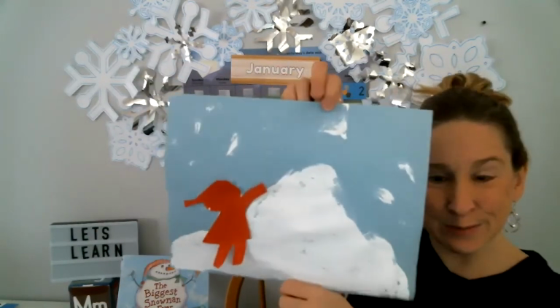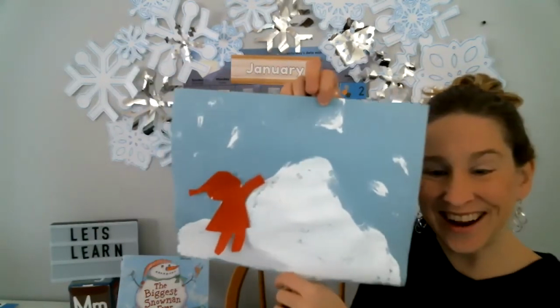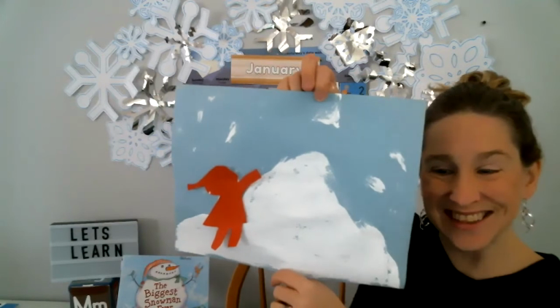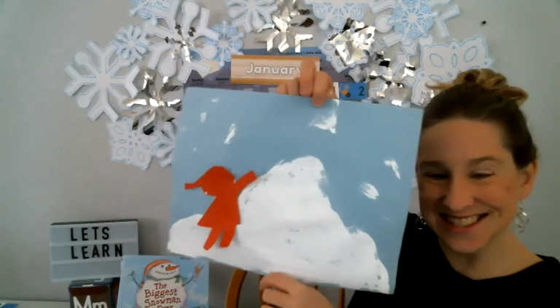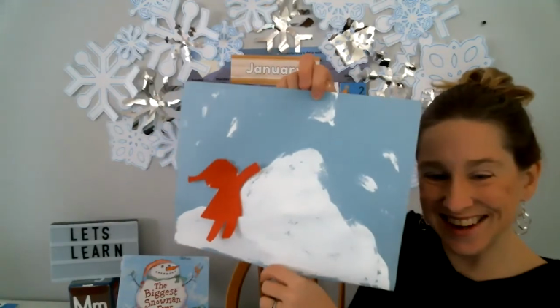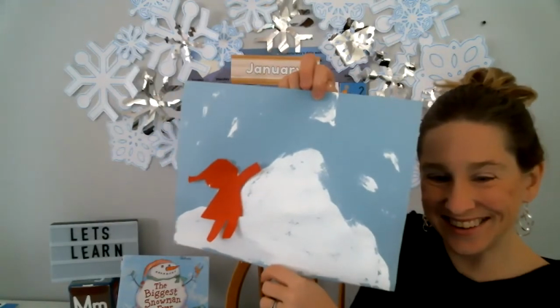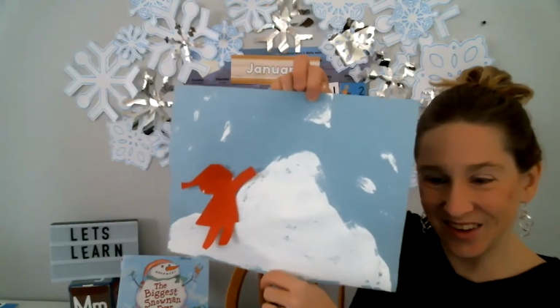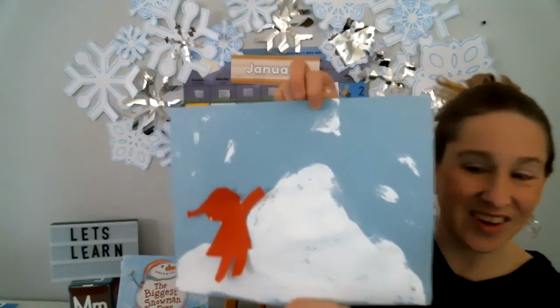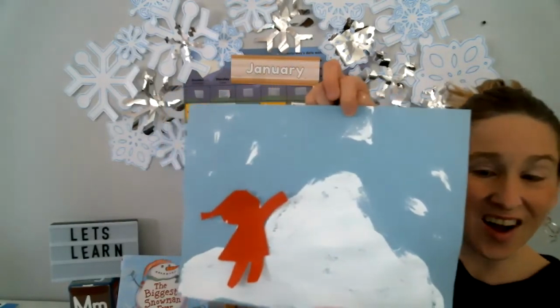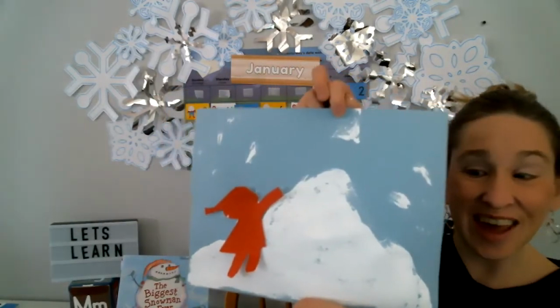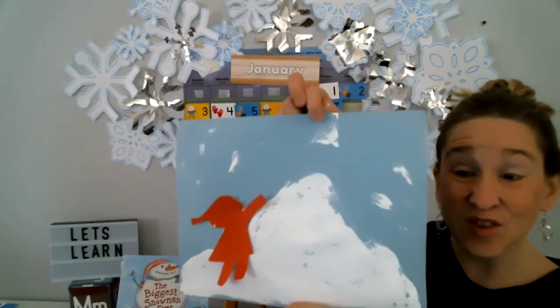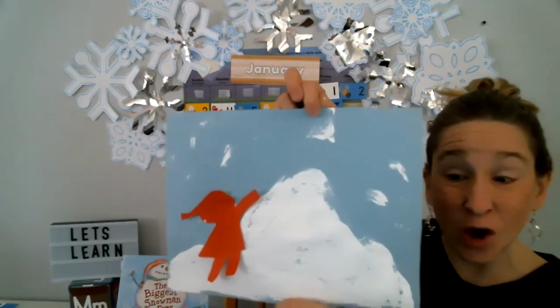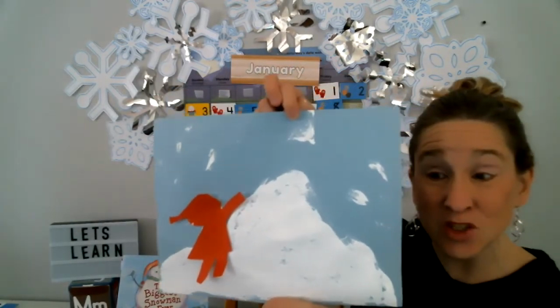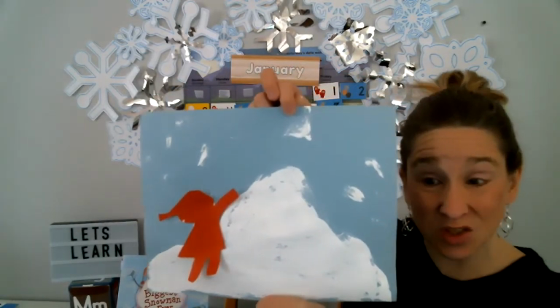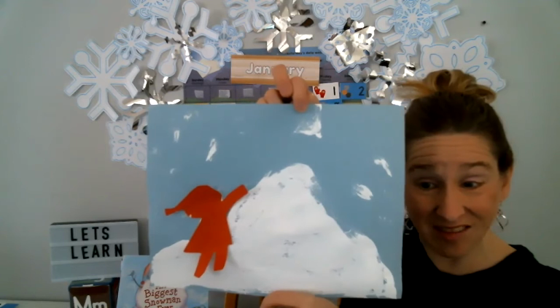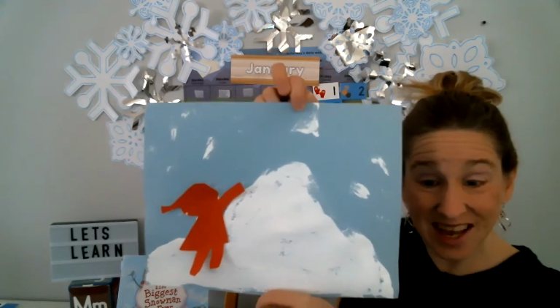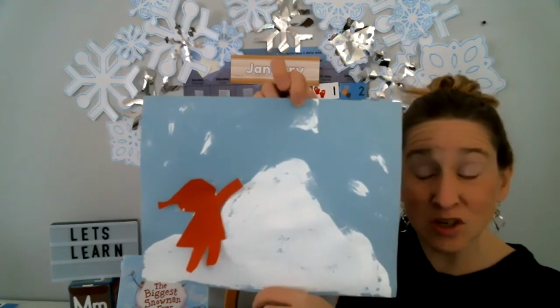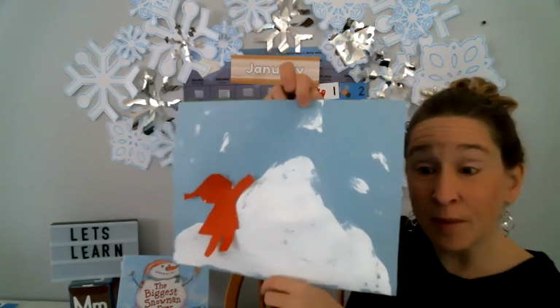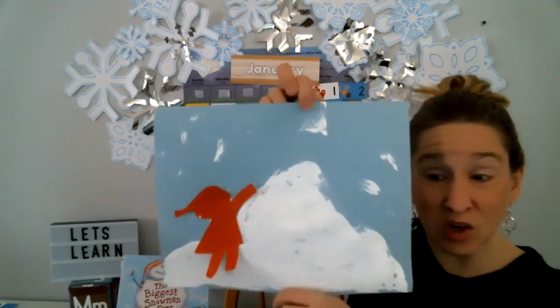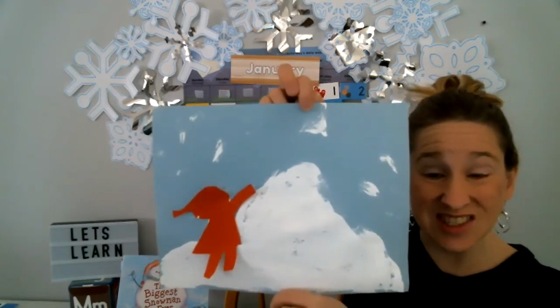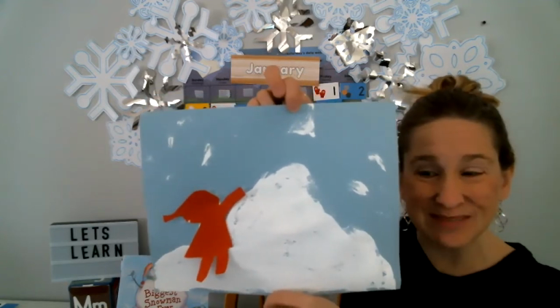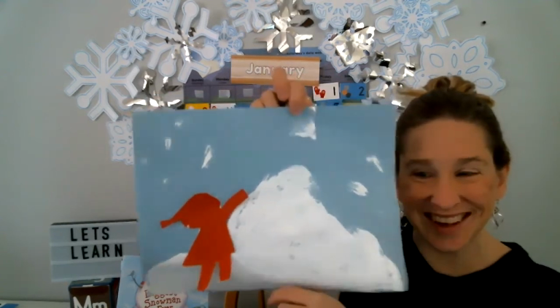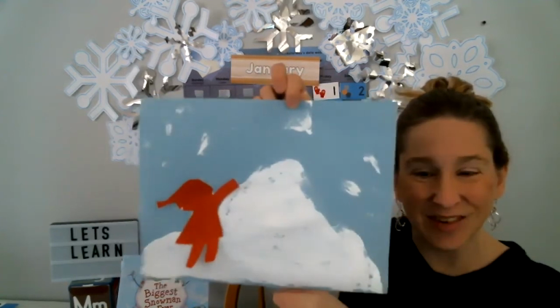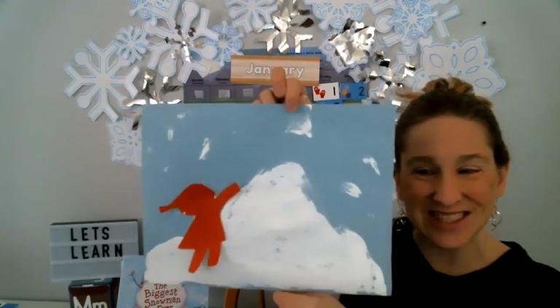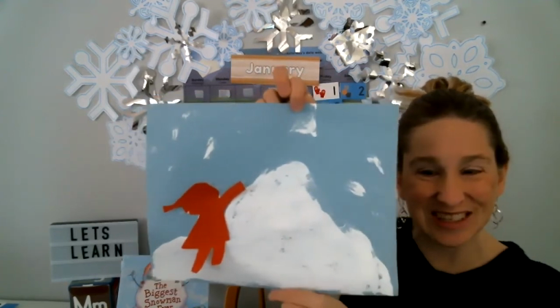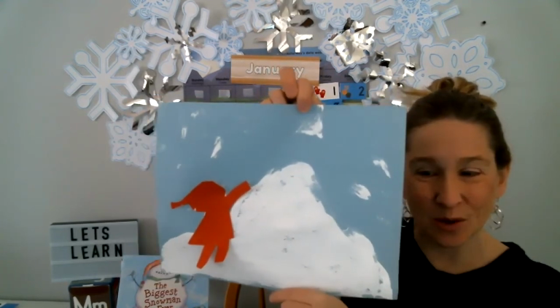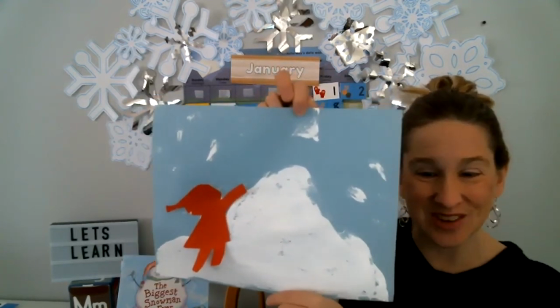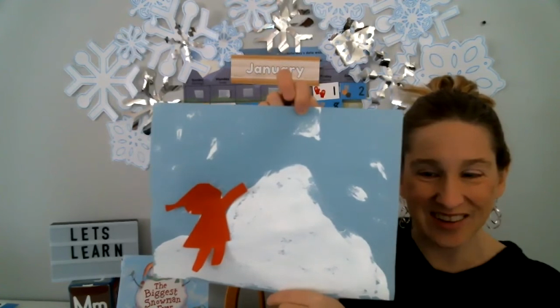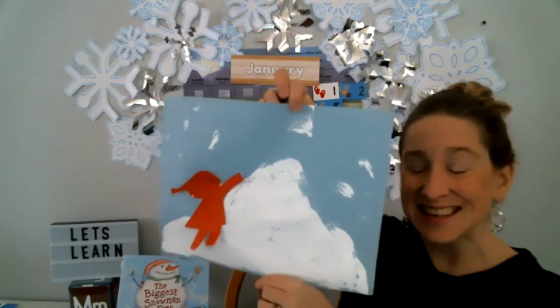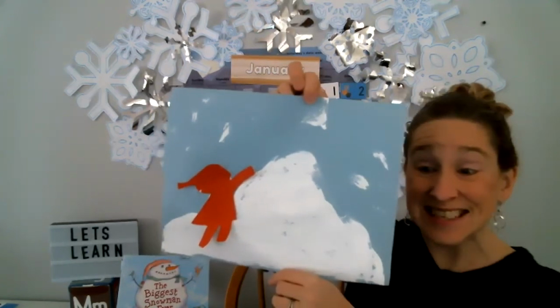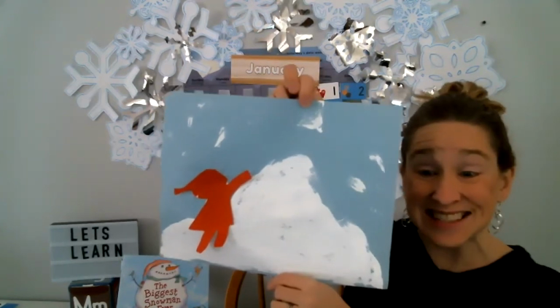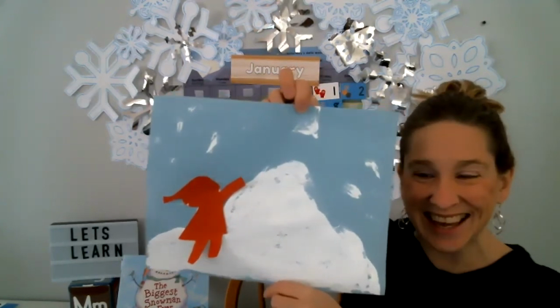There's Peter out in the snow. Okay friends, I hope you enjoyed this craft. You can check out my other crafts and stories below from Miss Julie's Virtual Preschool Crafts. See you next time.